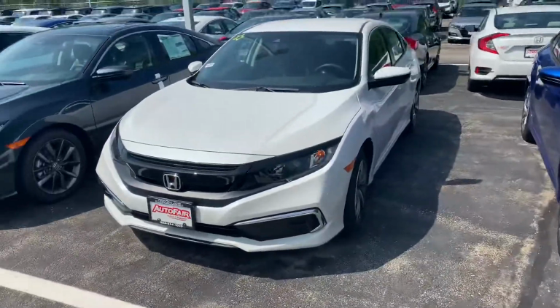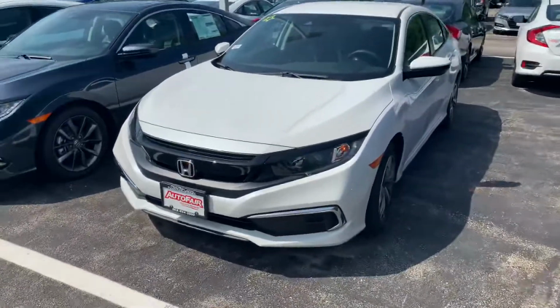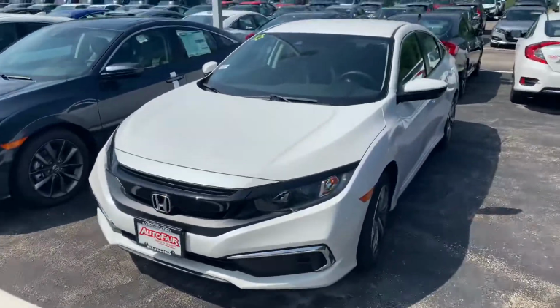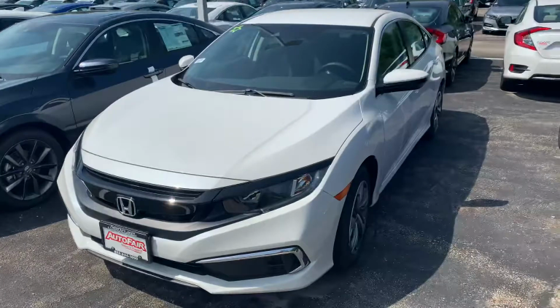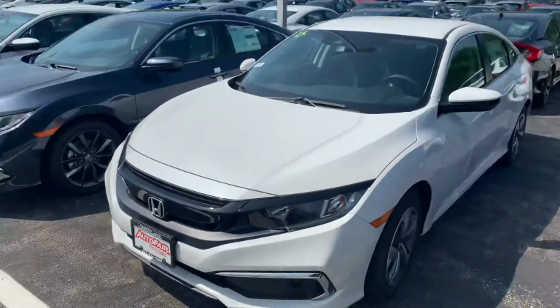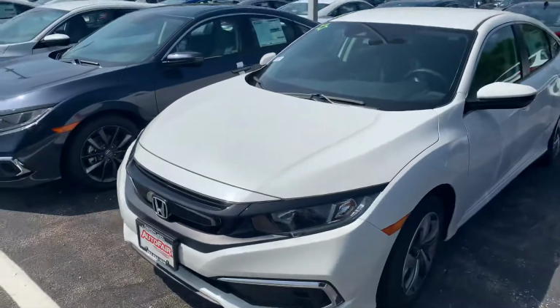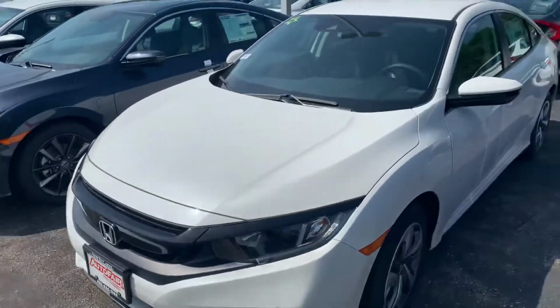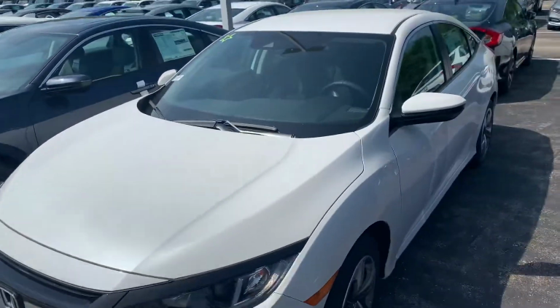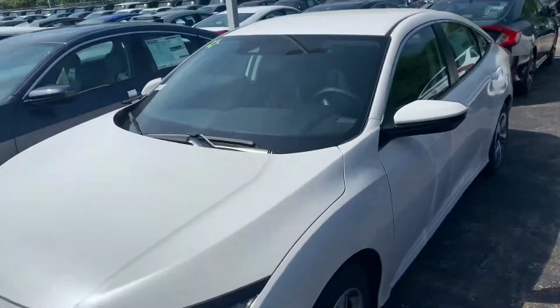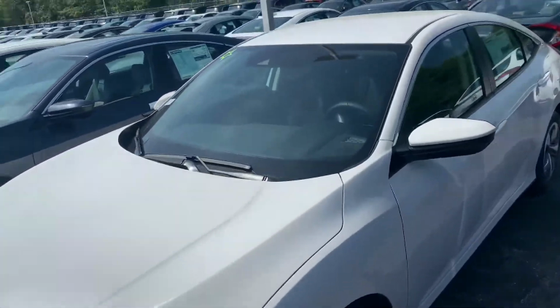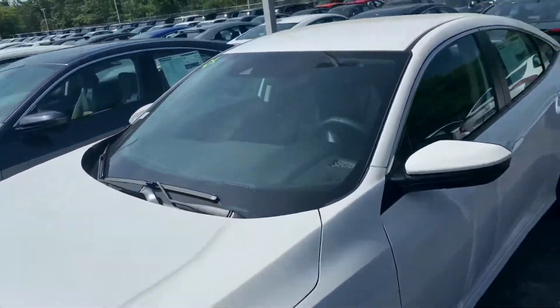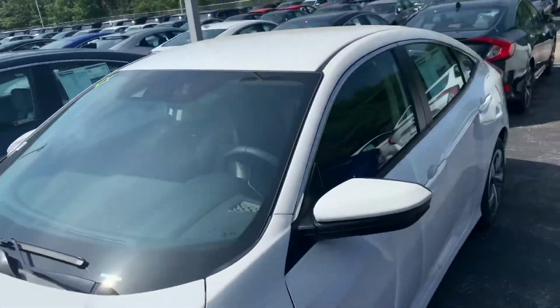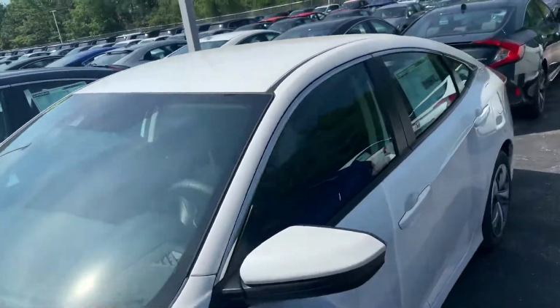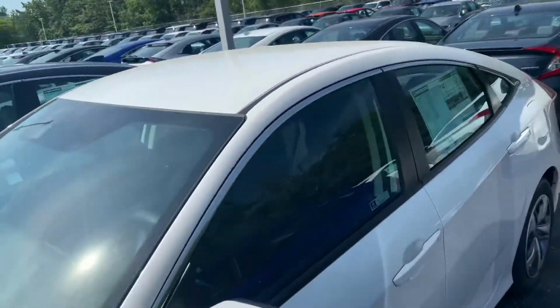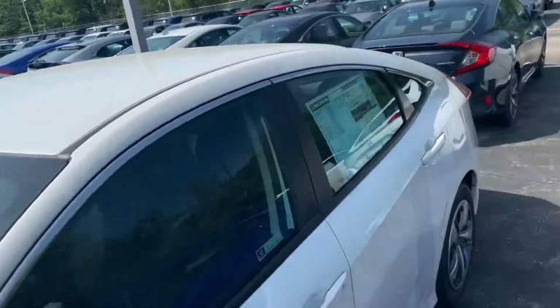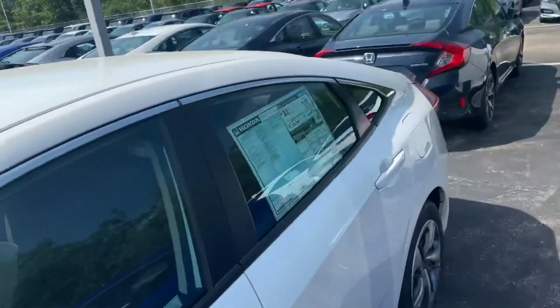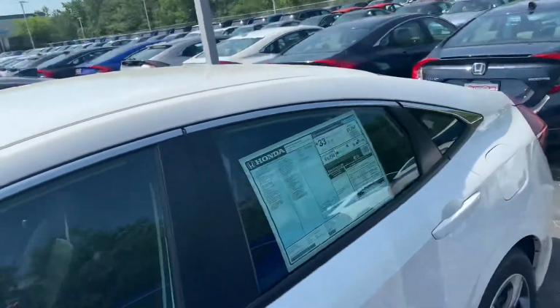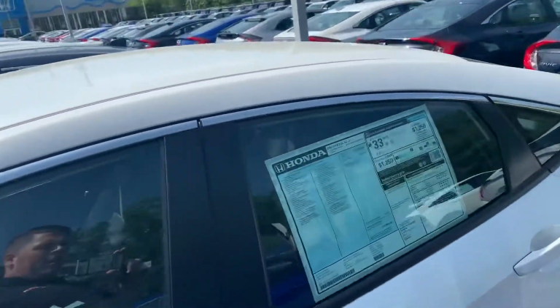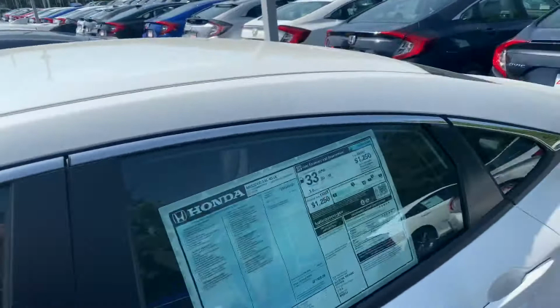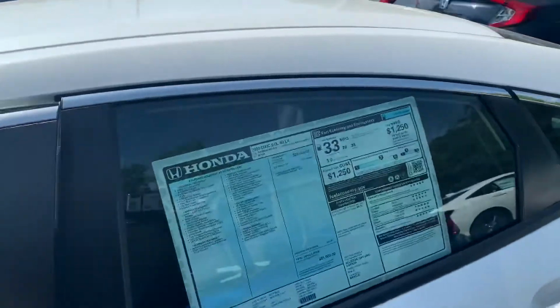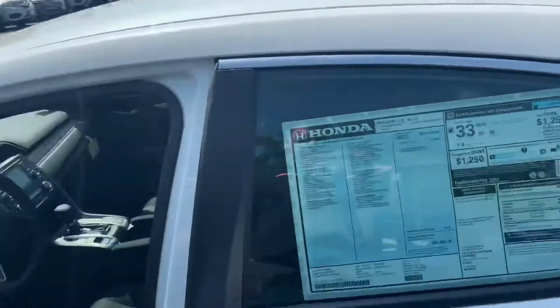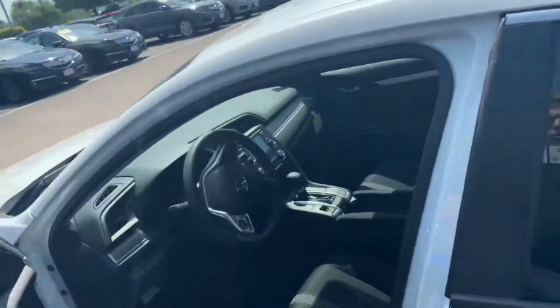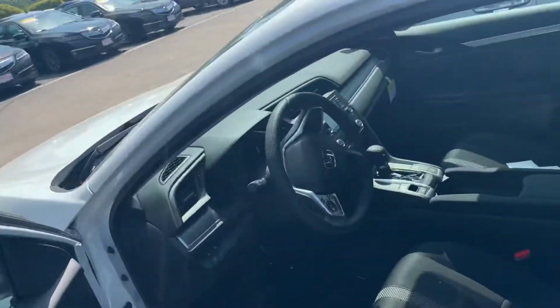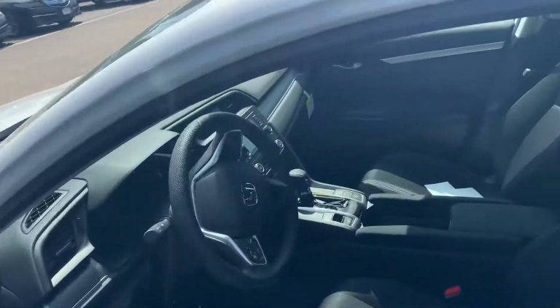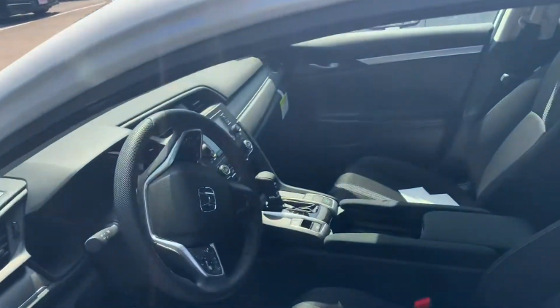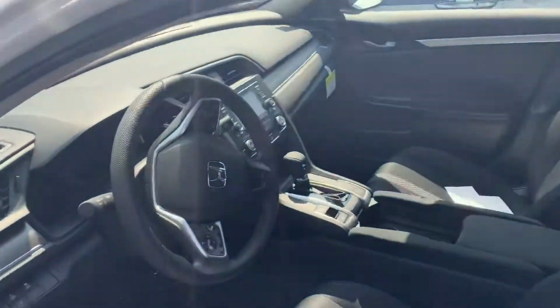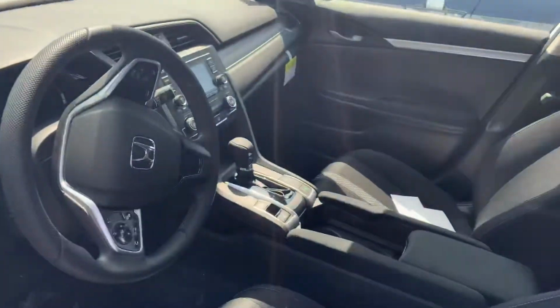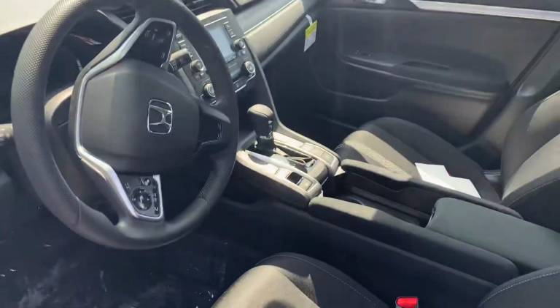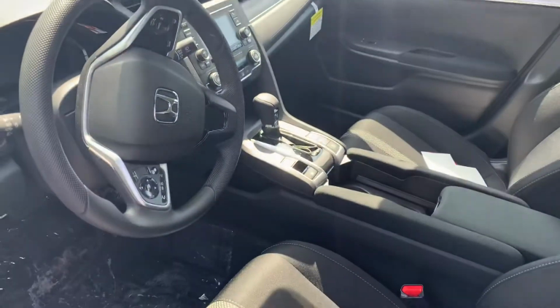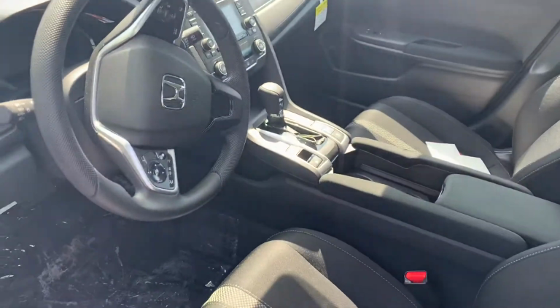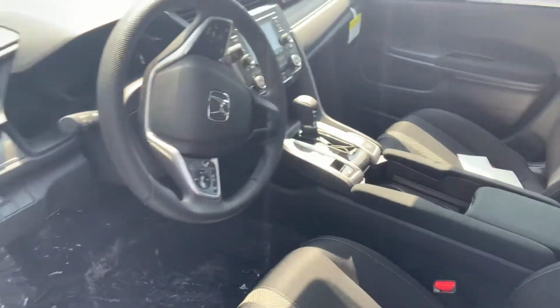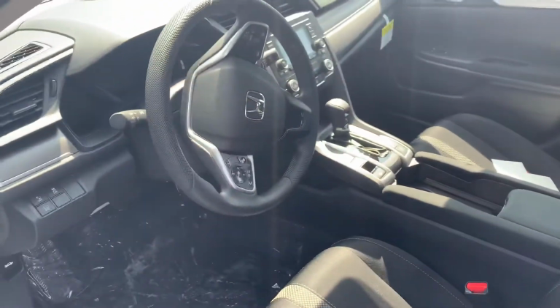So here we have this absolutely beautiful 2020 LX Civic. This is going to come with Bluetooth and backup camera. It's got the 2.0 liter engine in it, along with econ mode and sport mode.